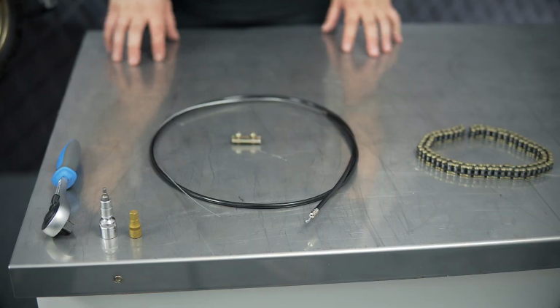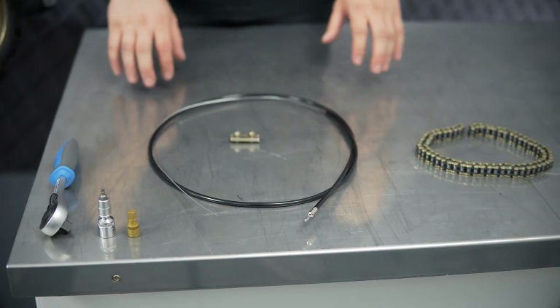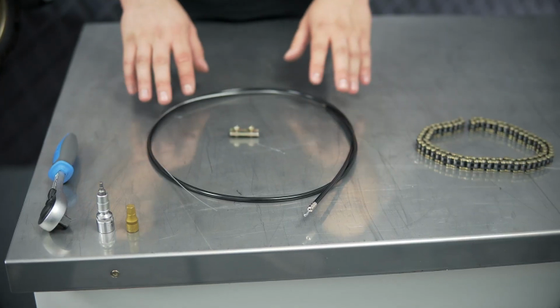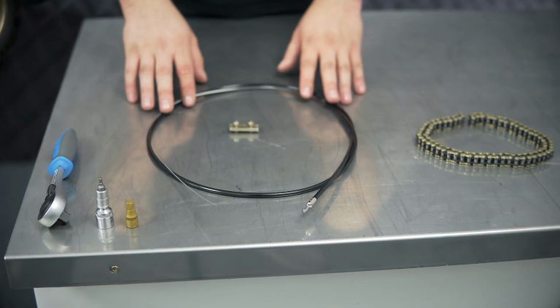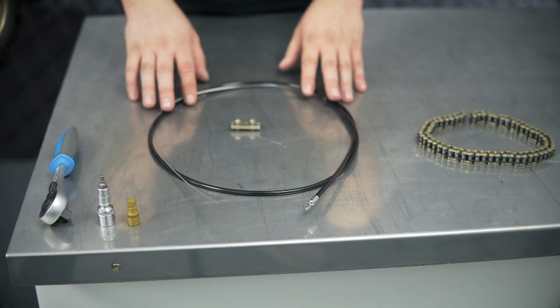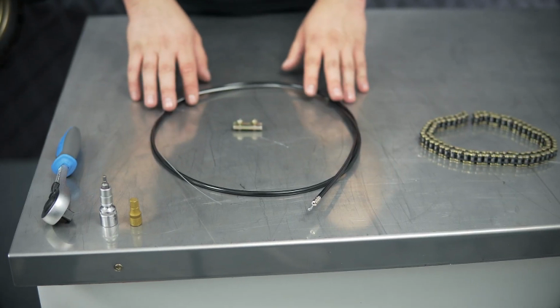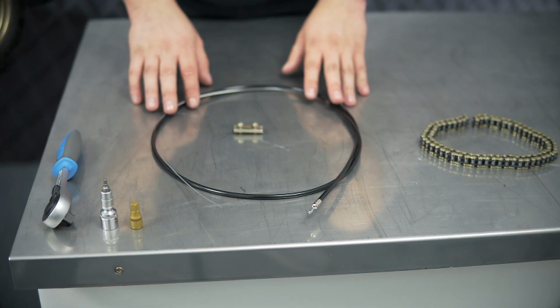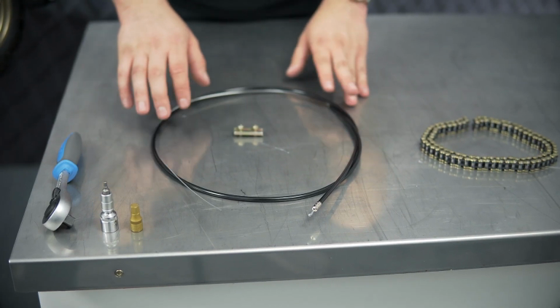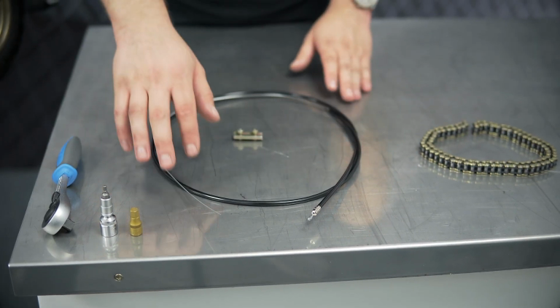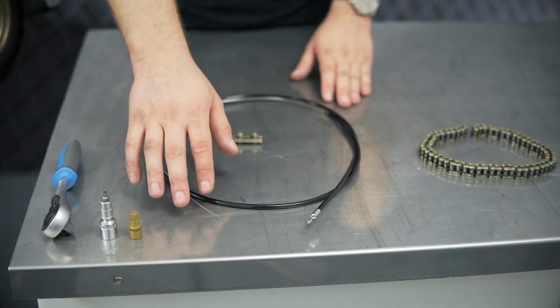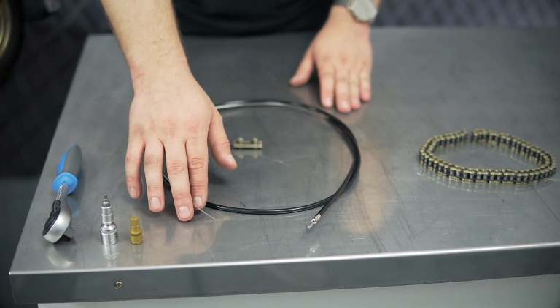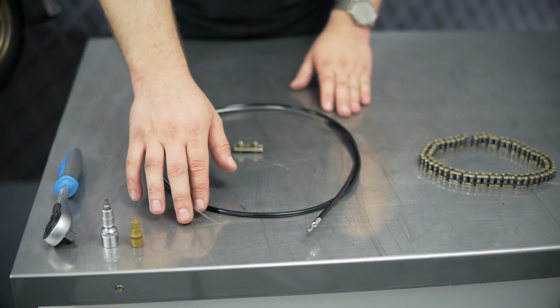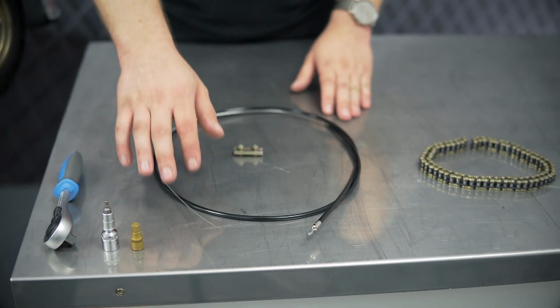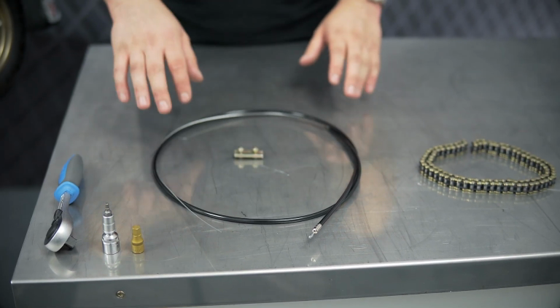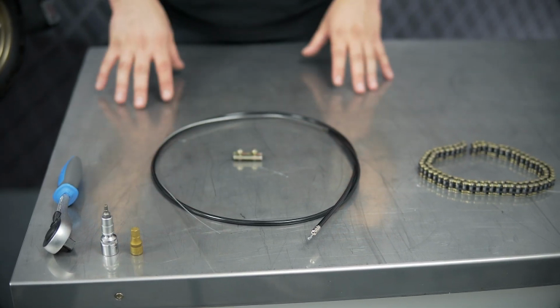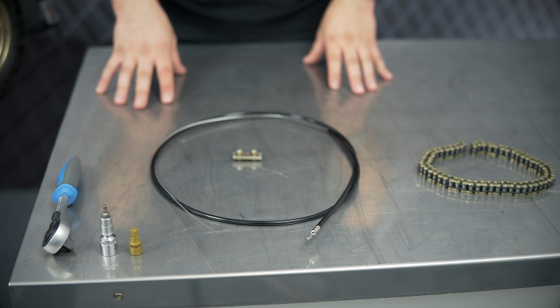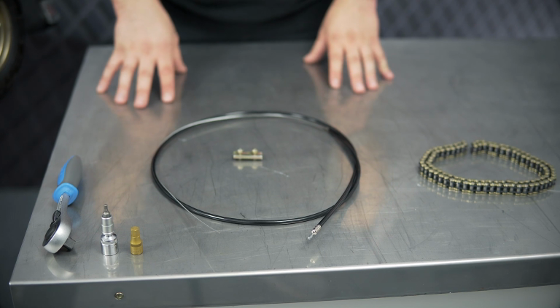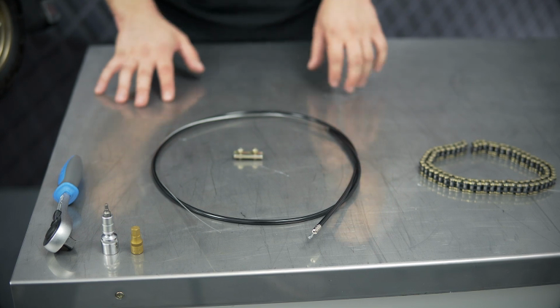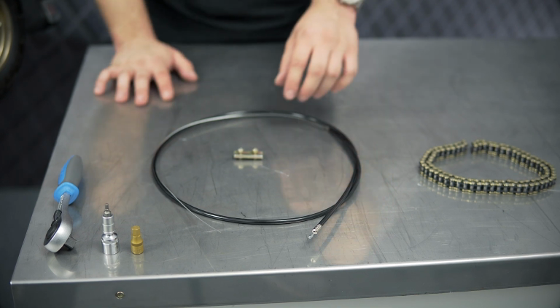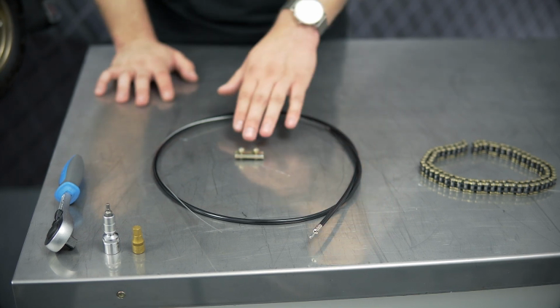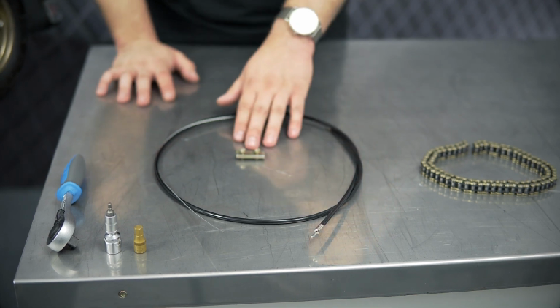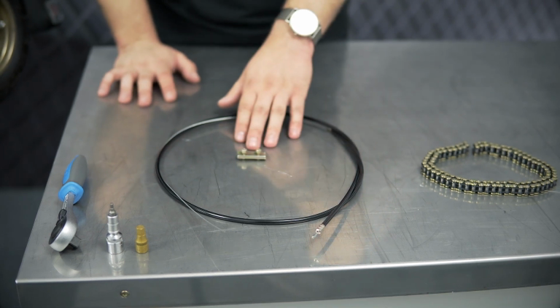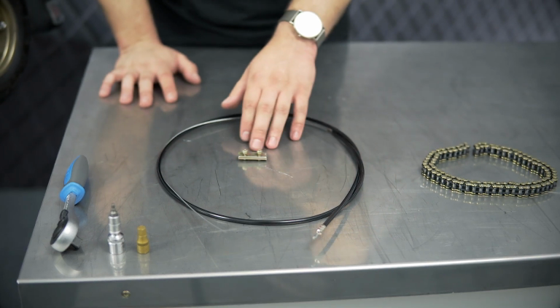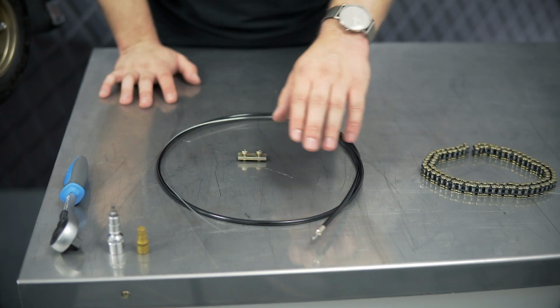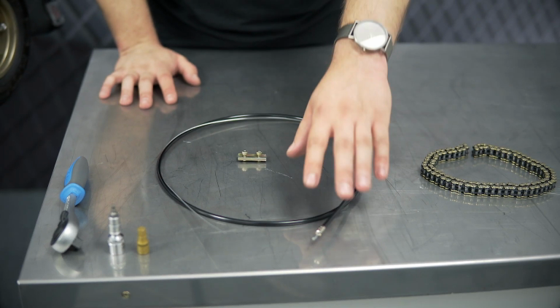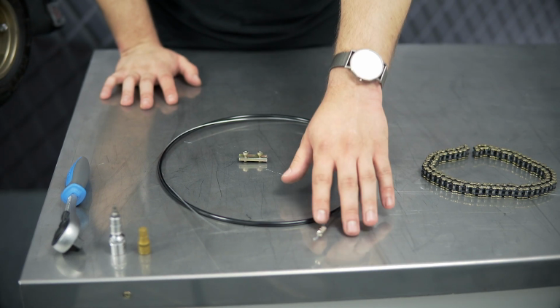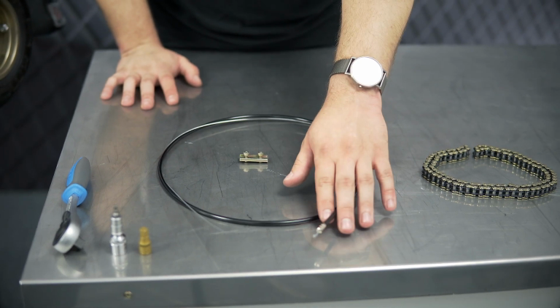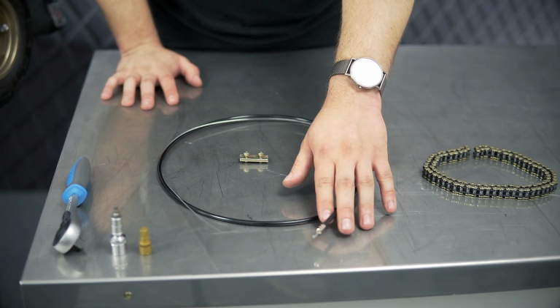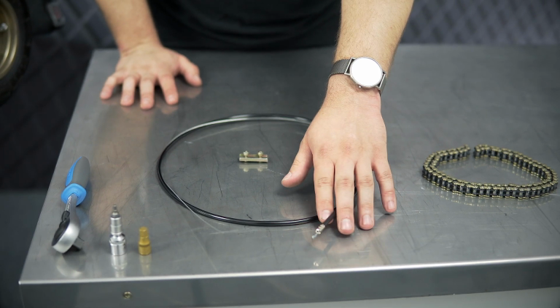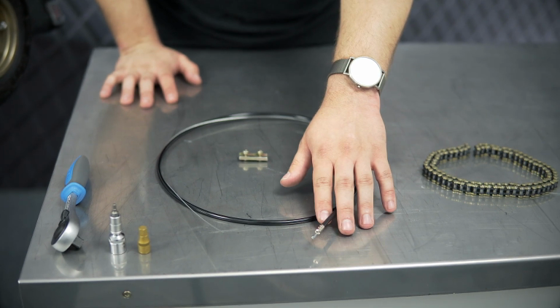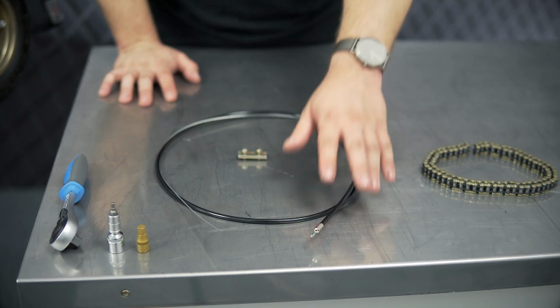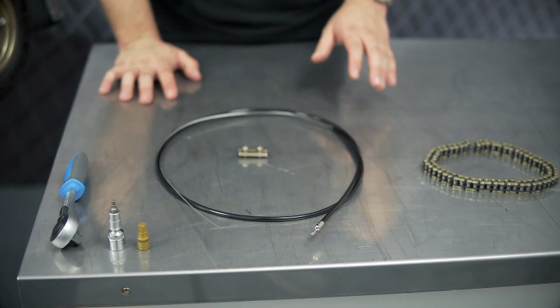The throttle cable consists of two ends. The loose end will be connected to the accelerator via this fixation plate. The other end will be connected to the carburetor.